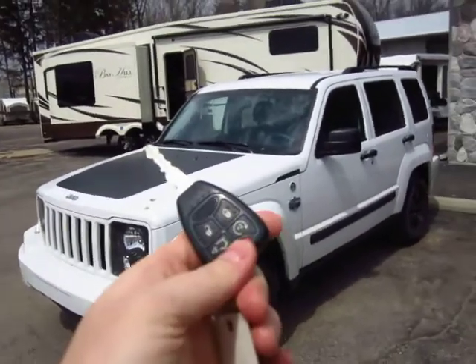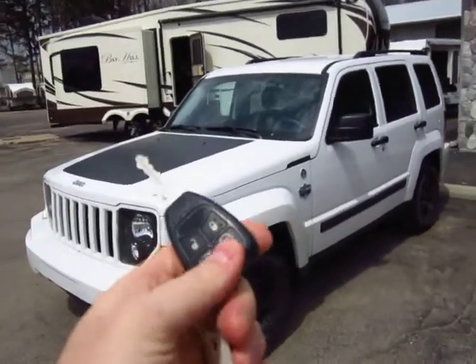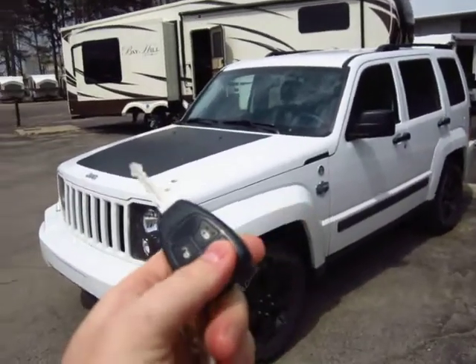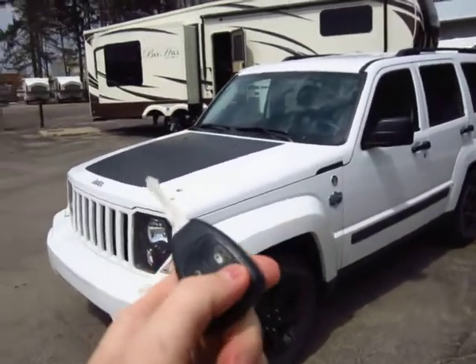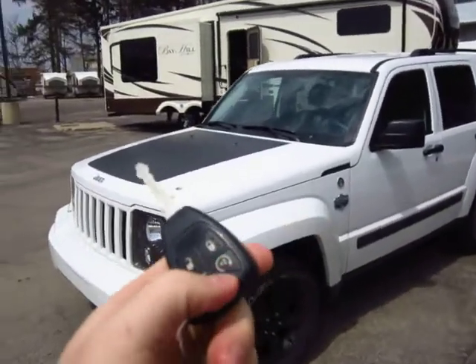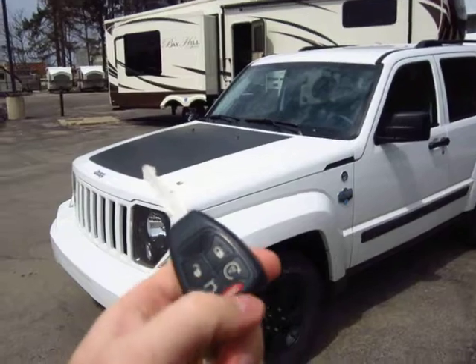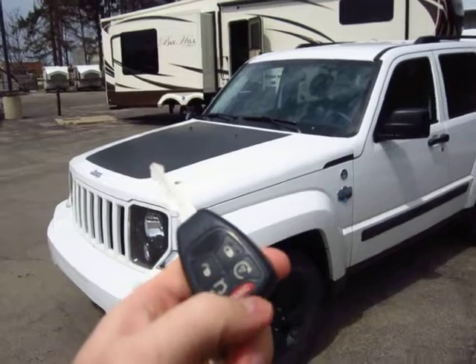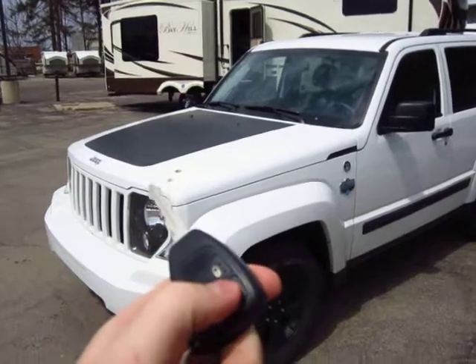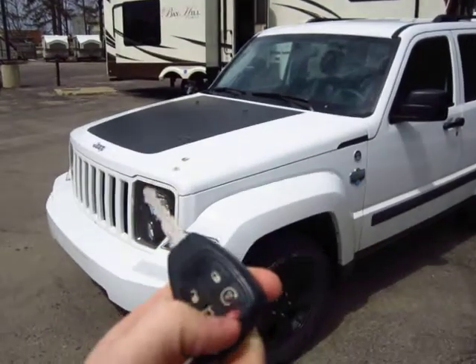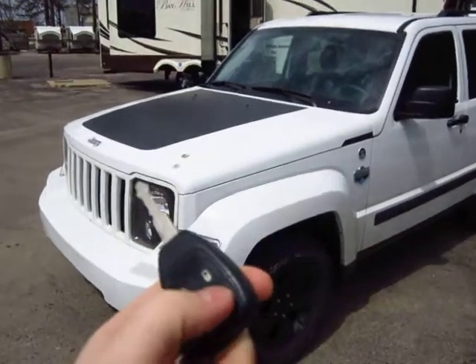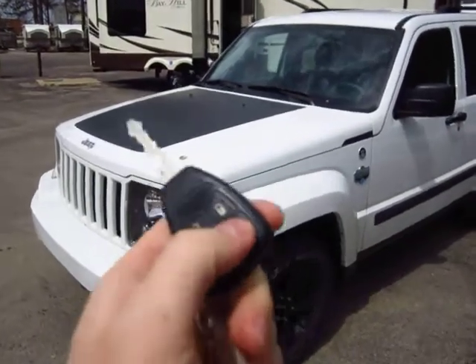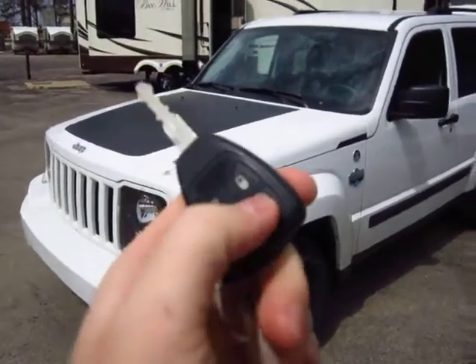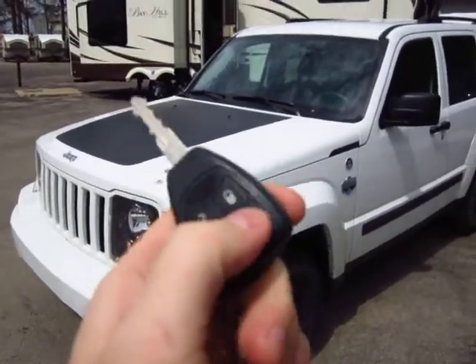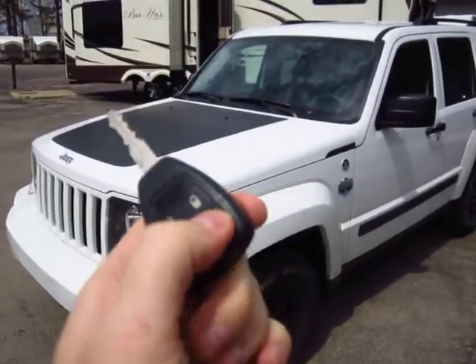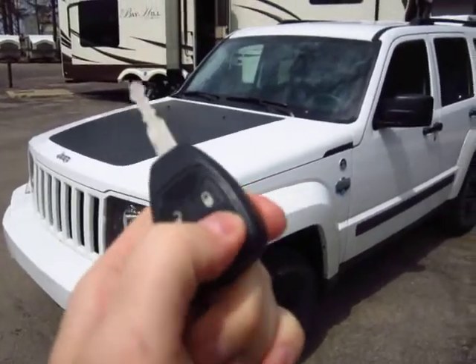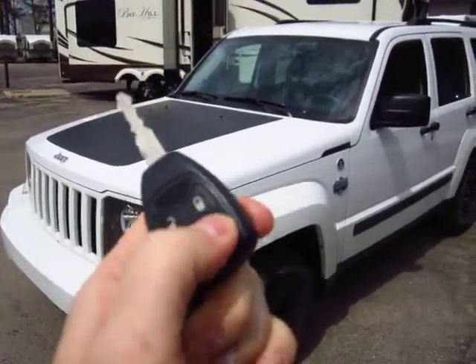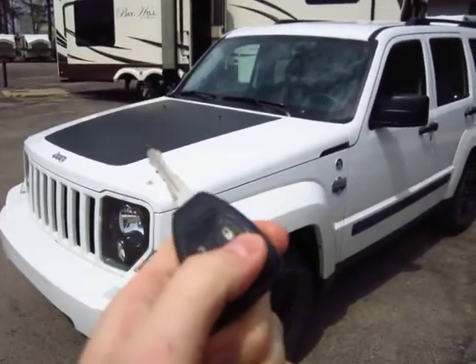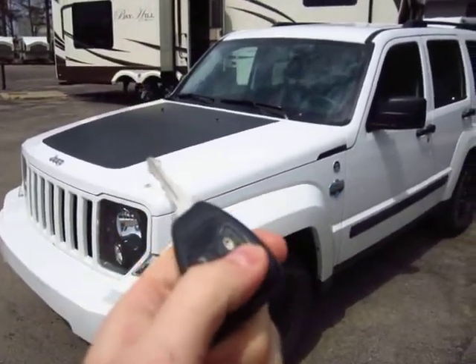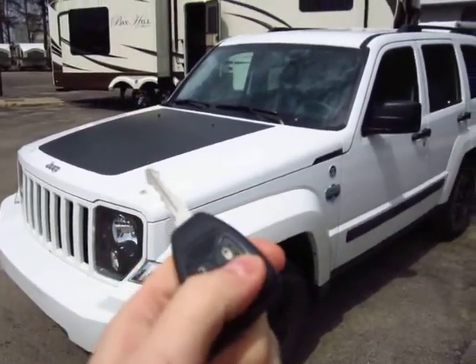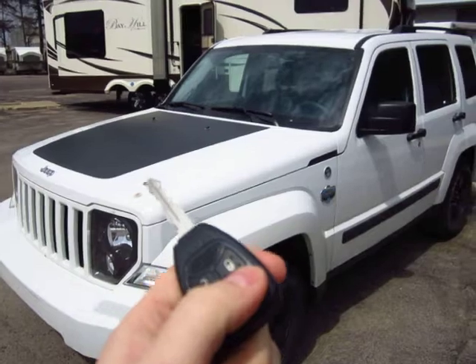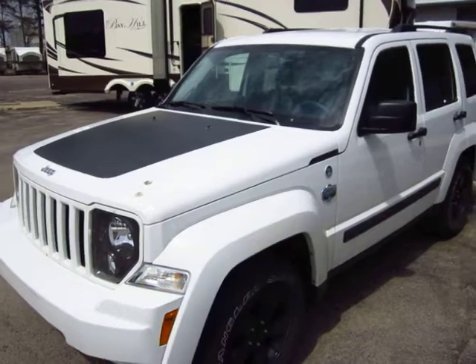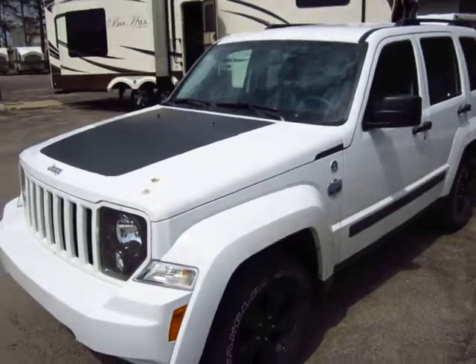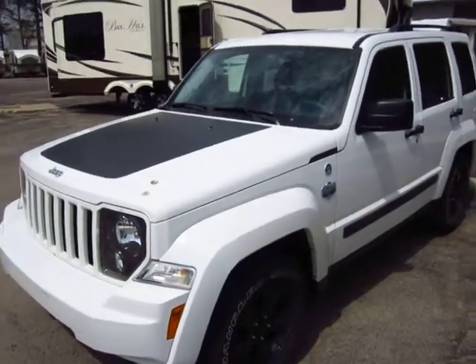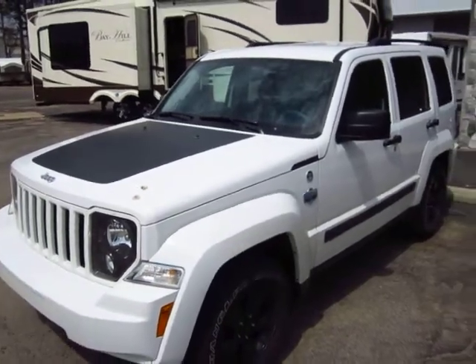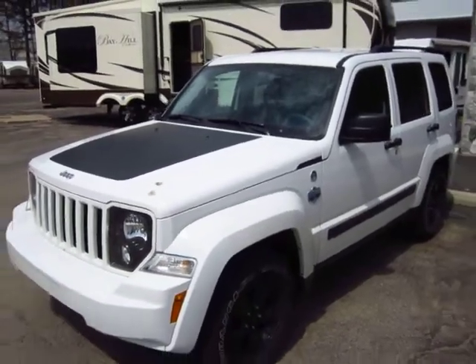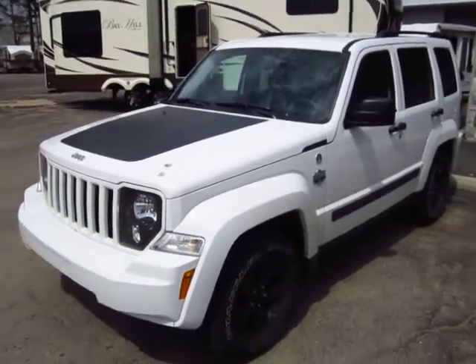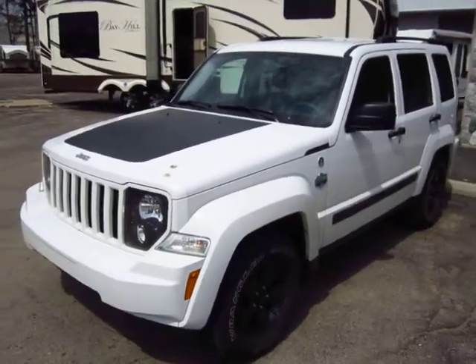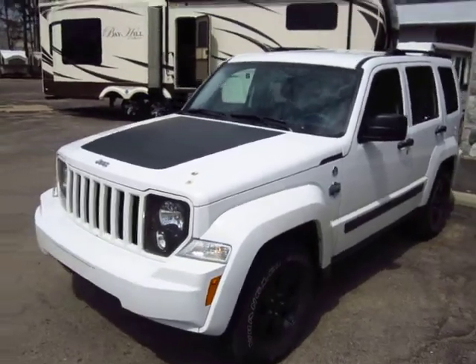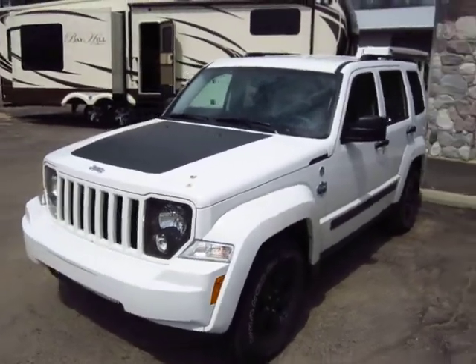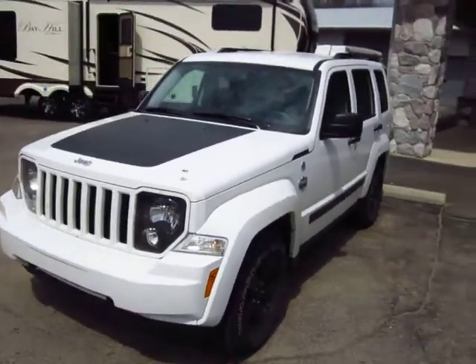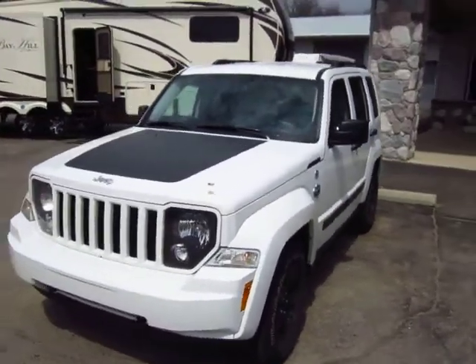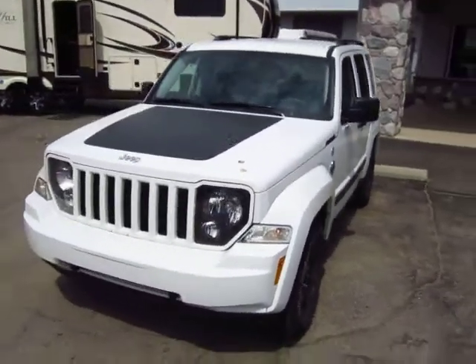First of all, keyless remote start and entry. You simply hit this twice. You'll hear it honk at you a couple times, which indicates it received the signal — and there you go, just like that, it fires right up.